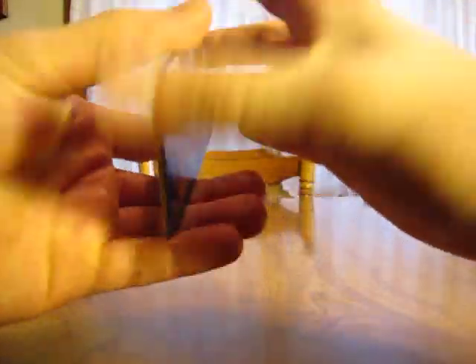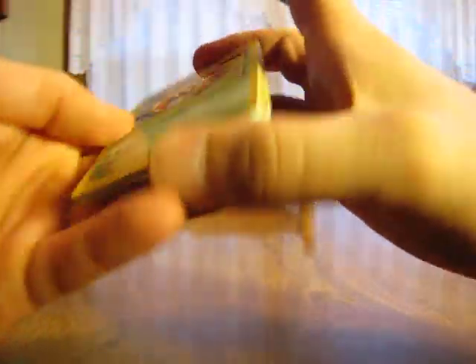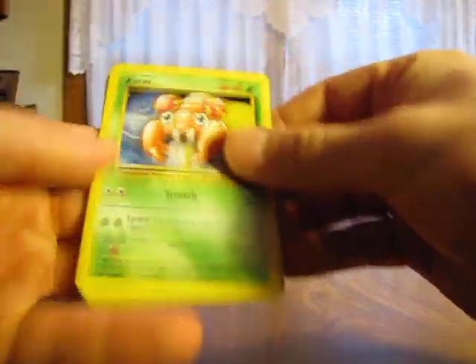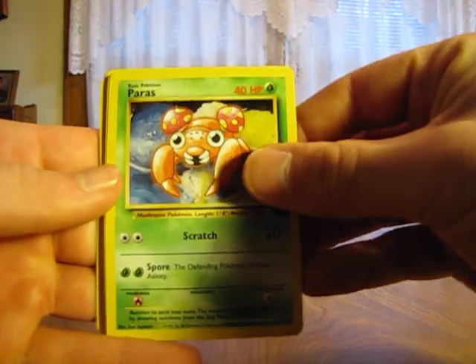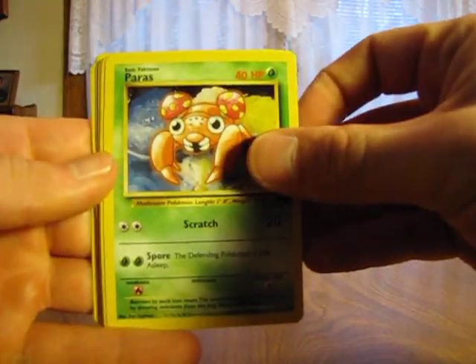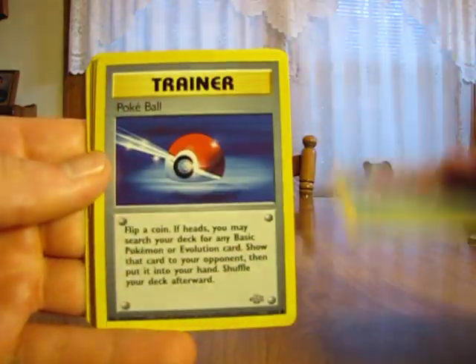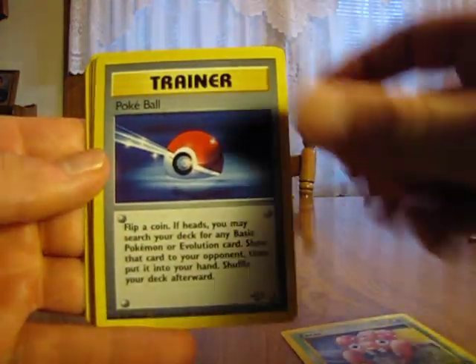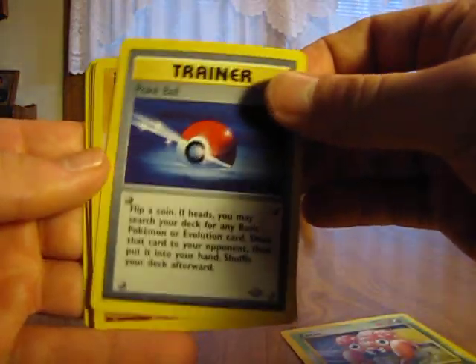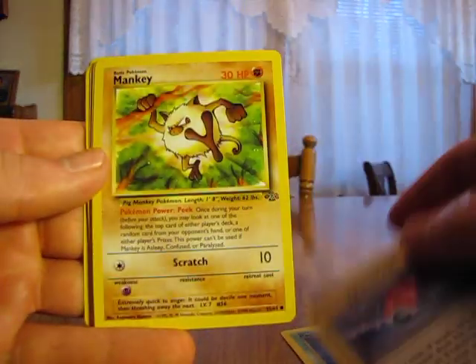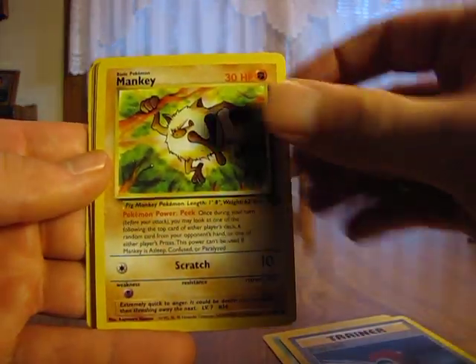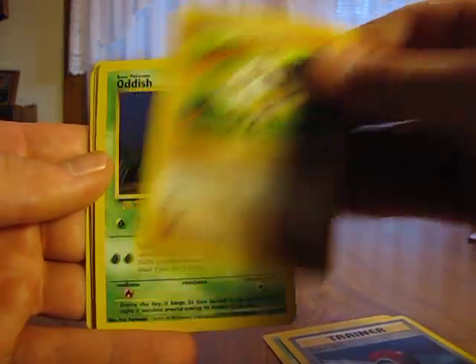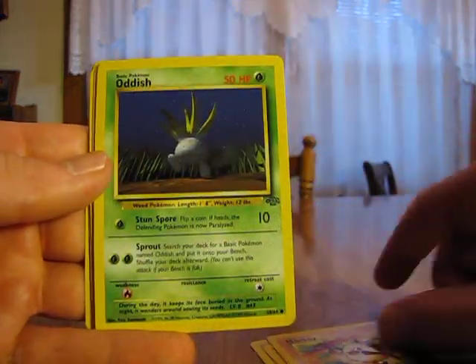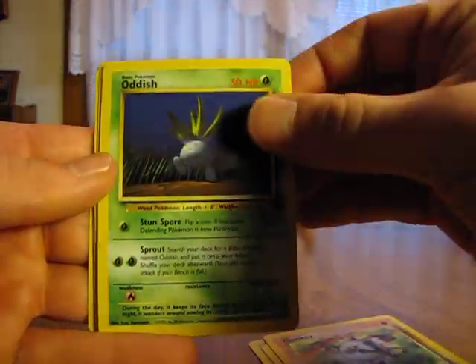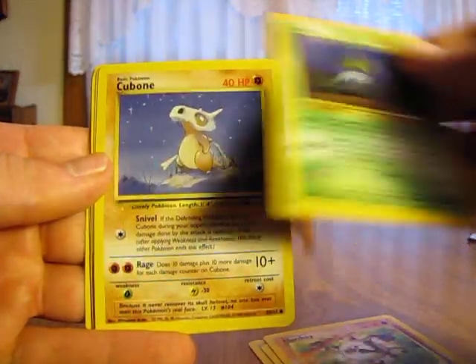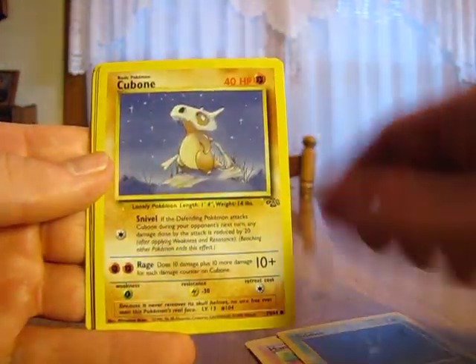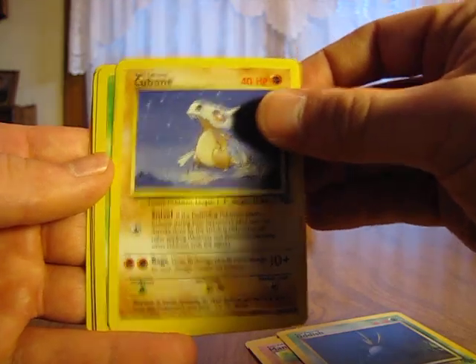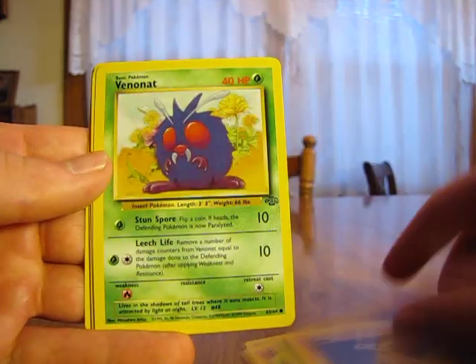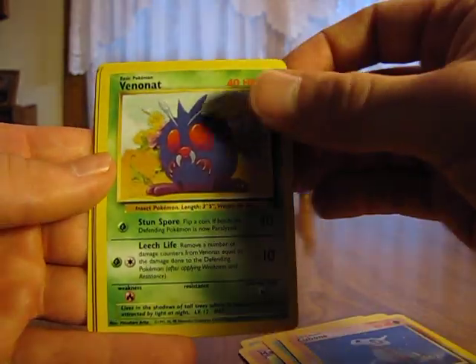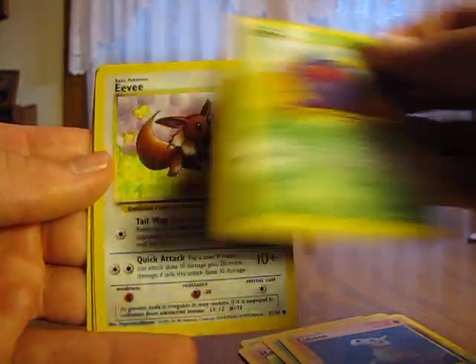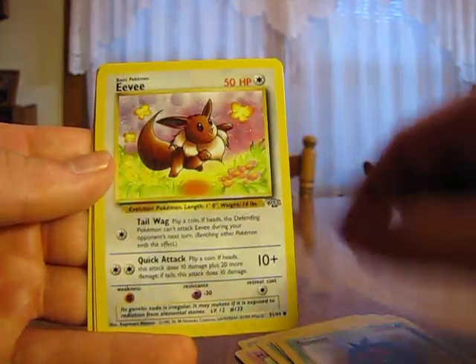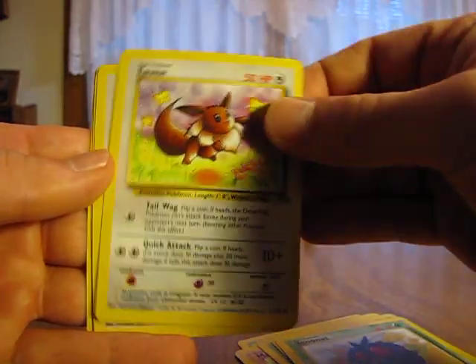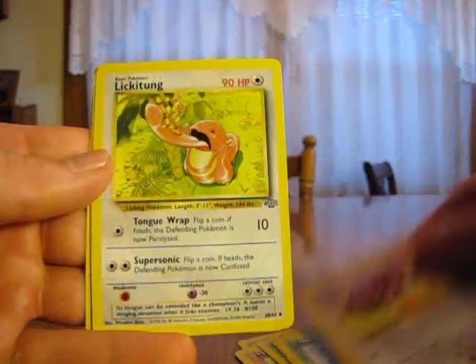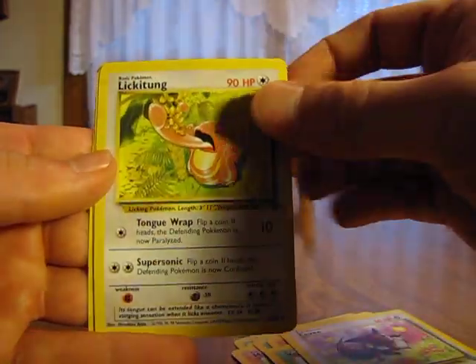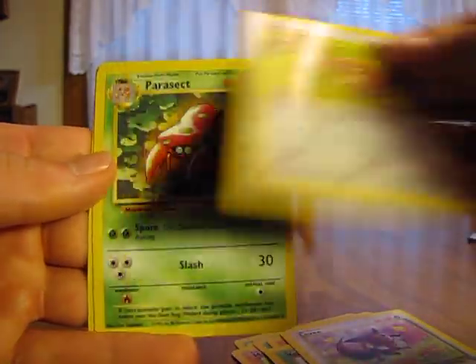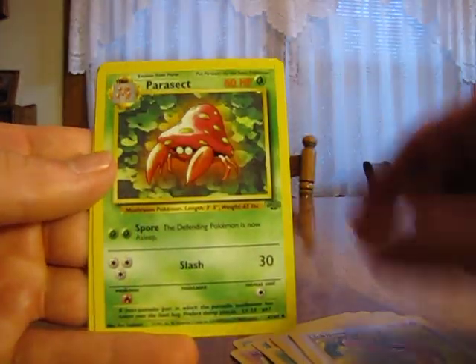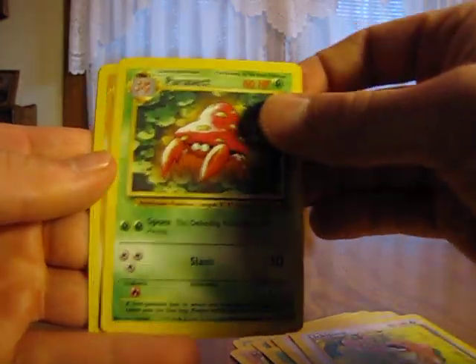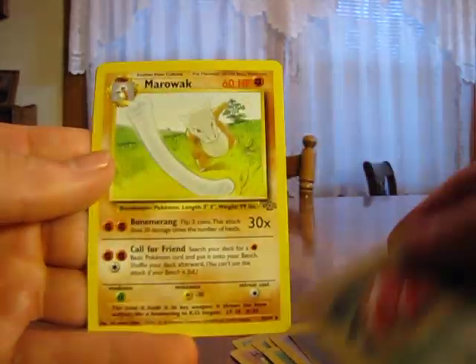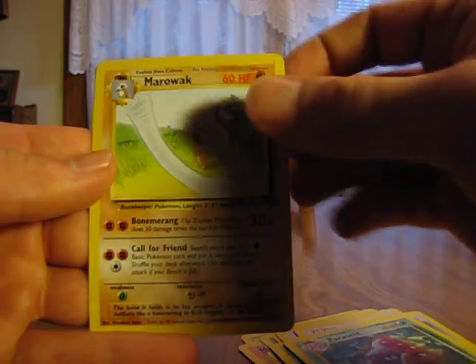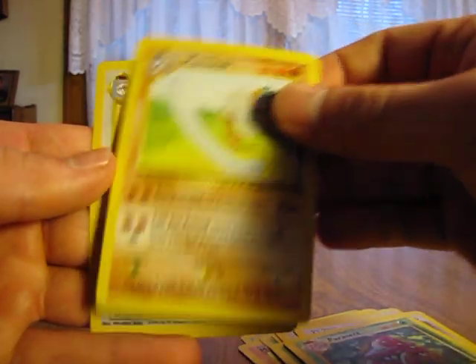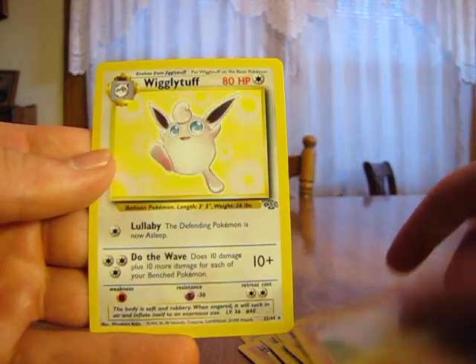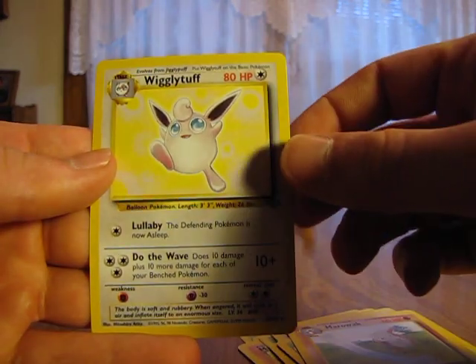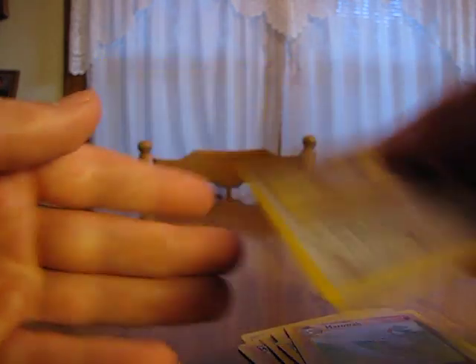Okay, we have a Paras, Pokeball, Mankey, Oddish, Cubone, Venonat, Eevee, Lickitung, Parasect, Marowak, and a Wigglytuff.